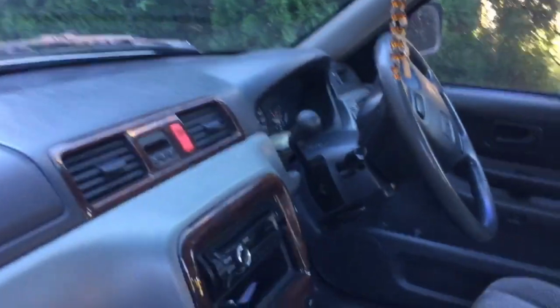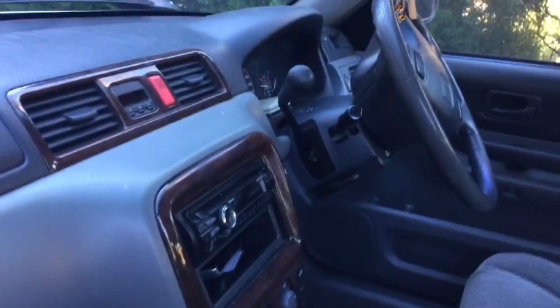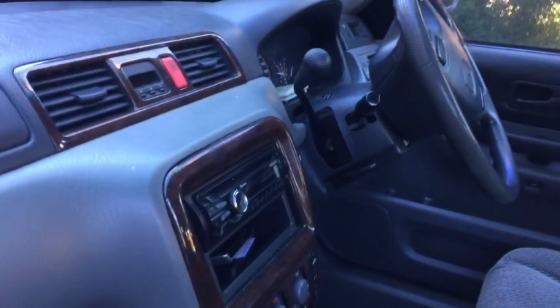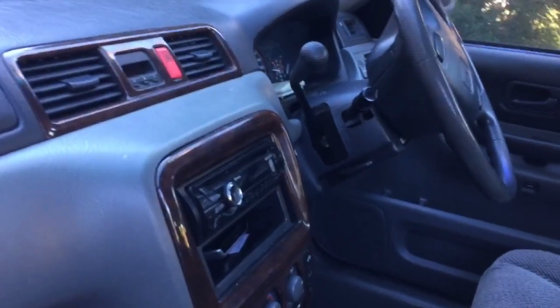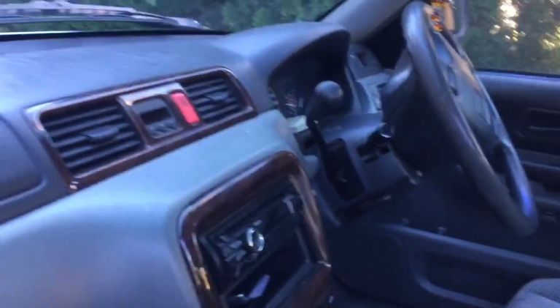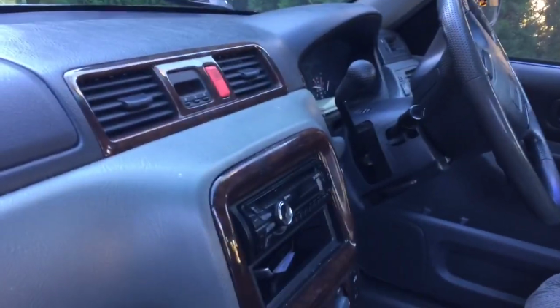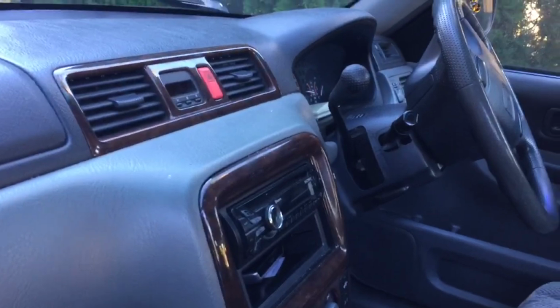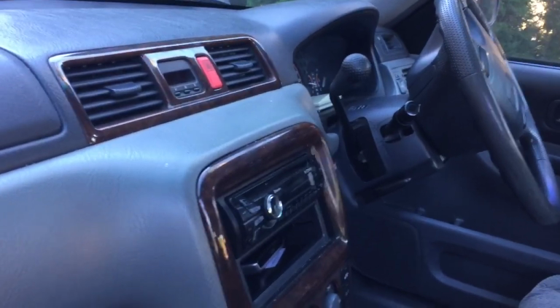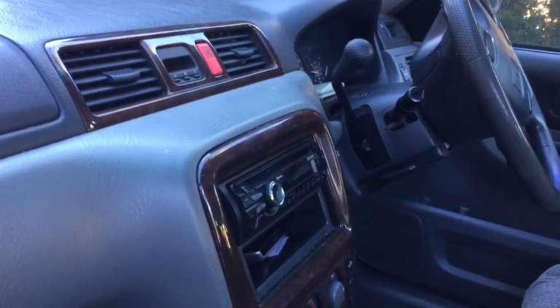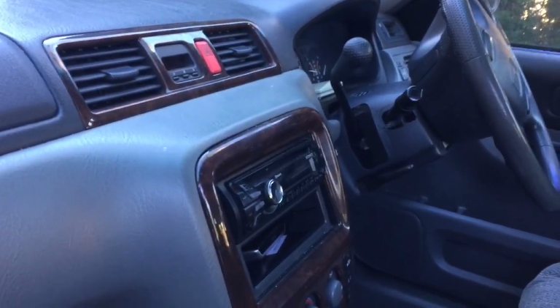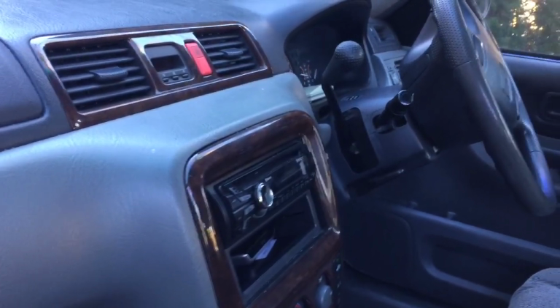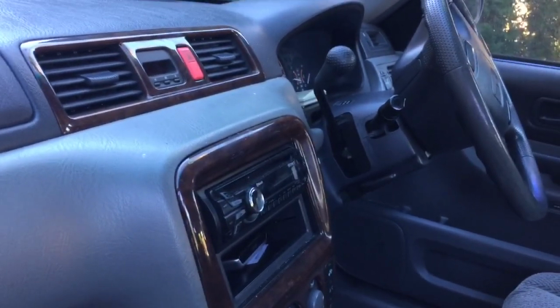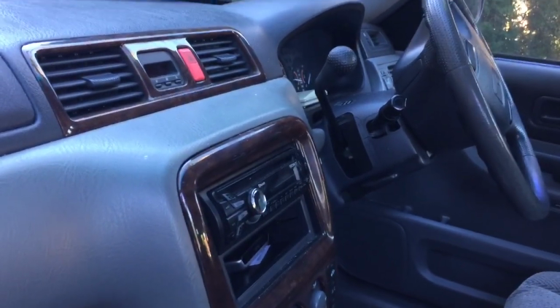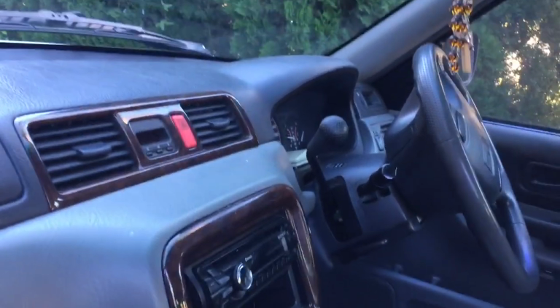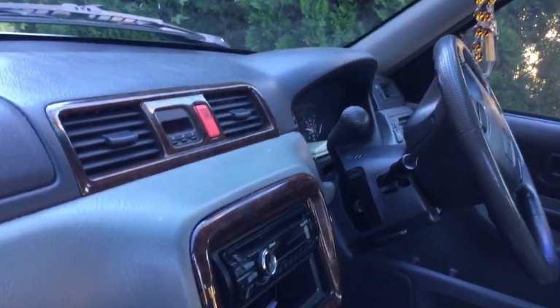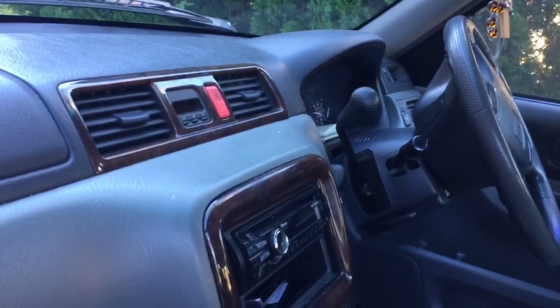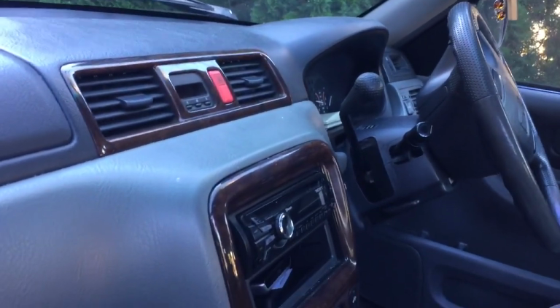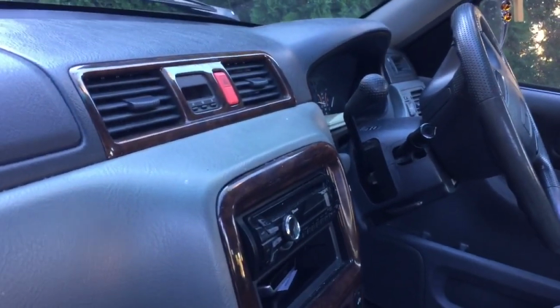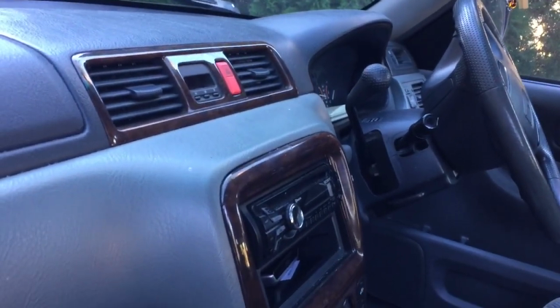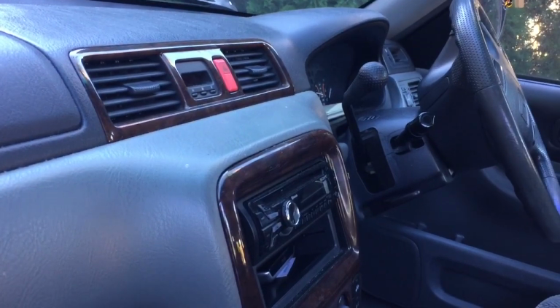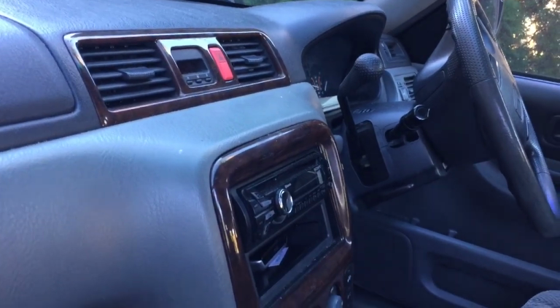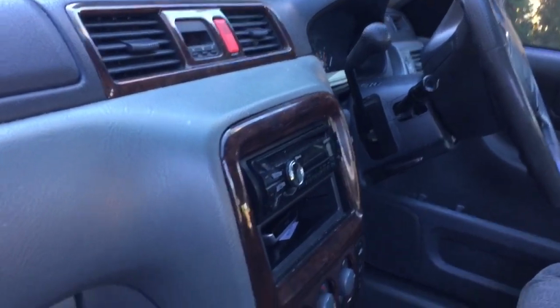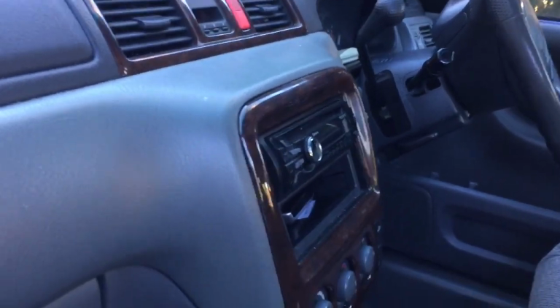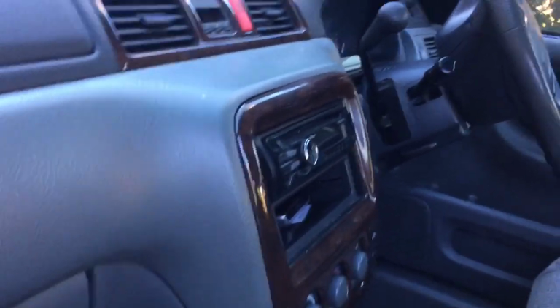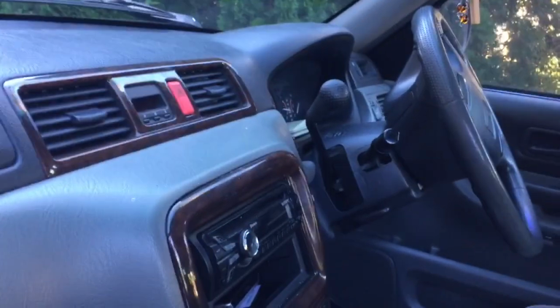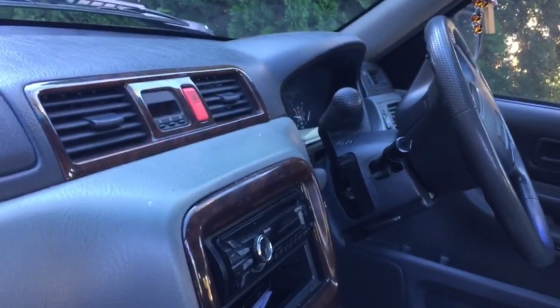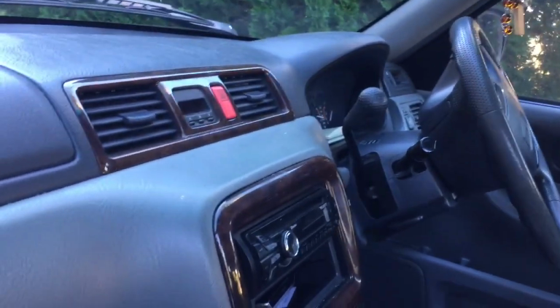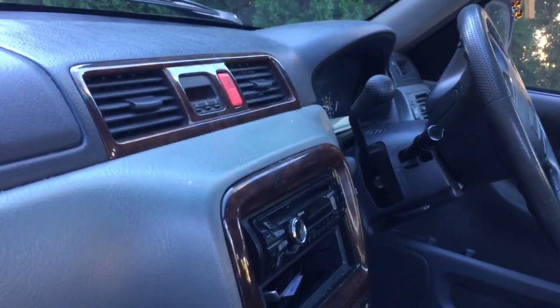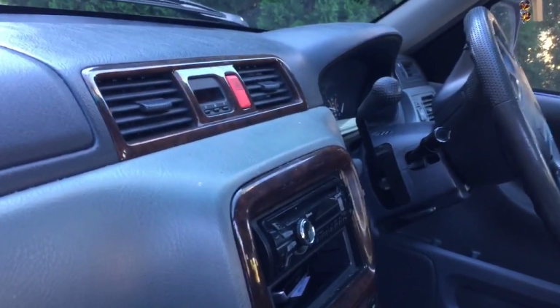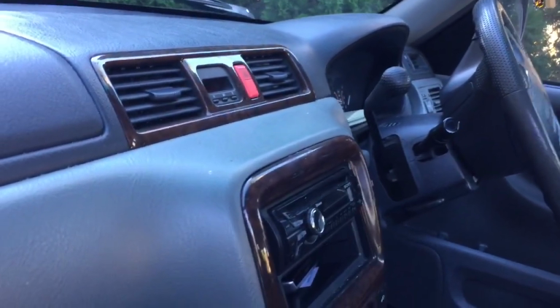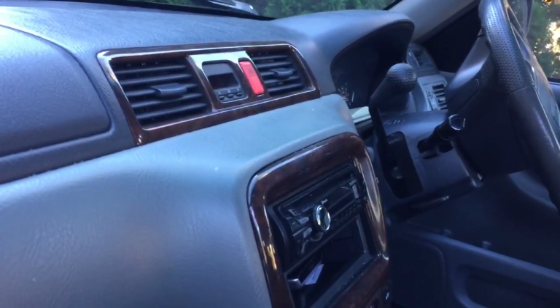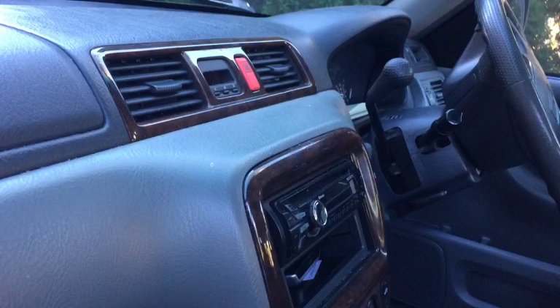This is a quick video to show where the OBD connector is on a 1999 Honda CRV. This is a 2 litre model, and as you can see, this is a right-hand drive vehicle here in Australia.